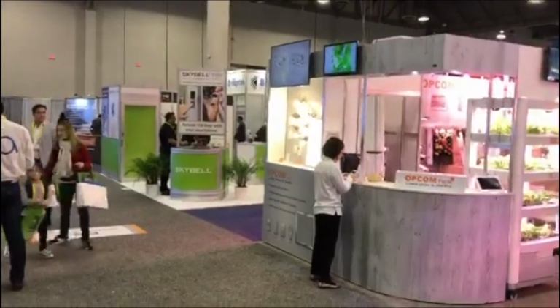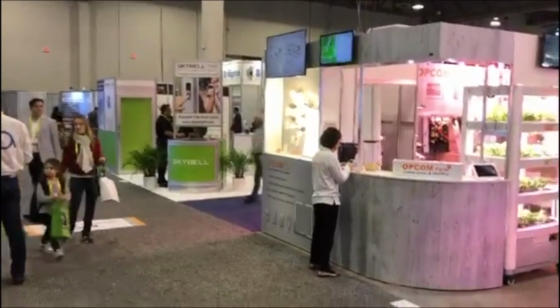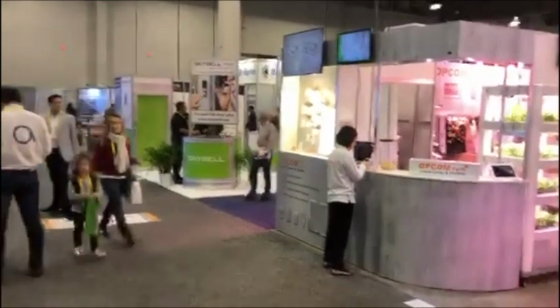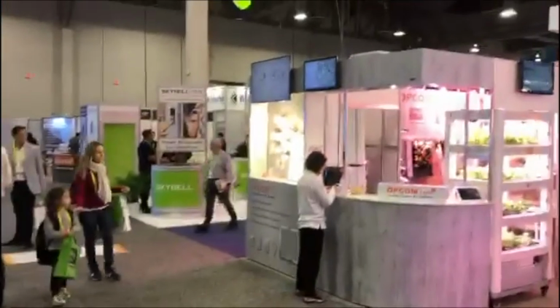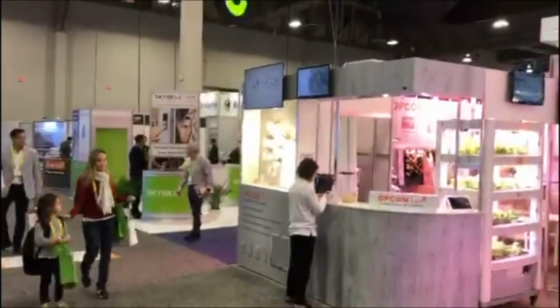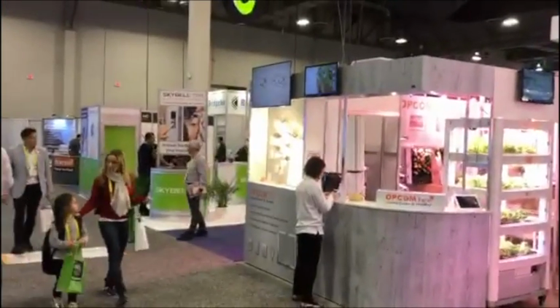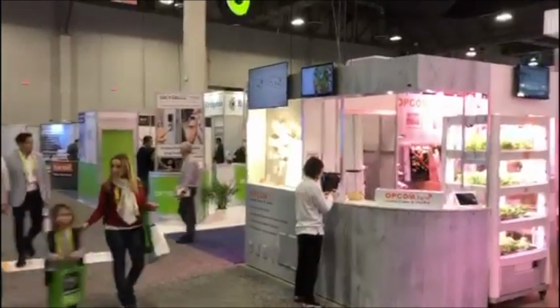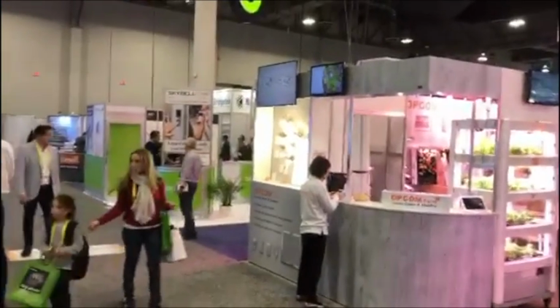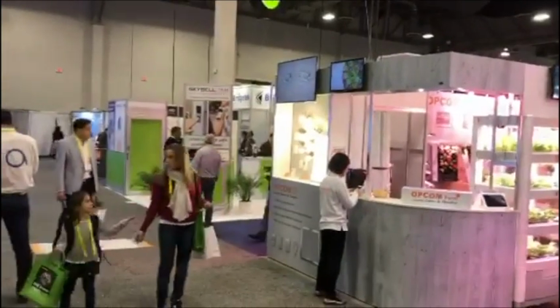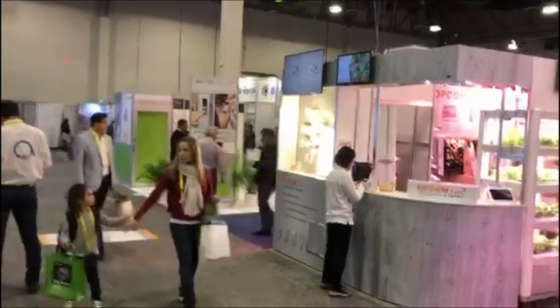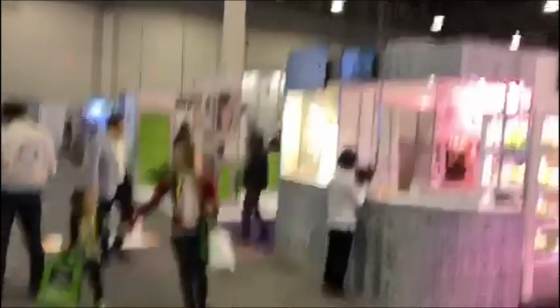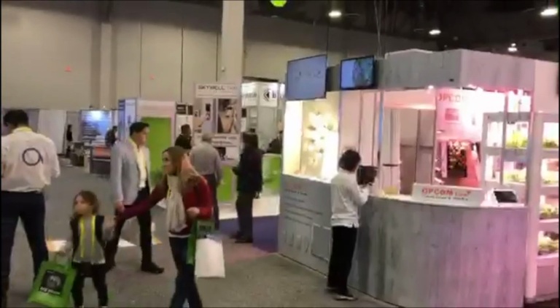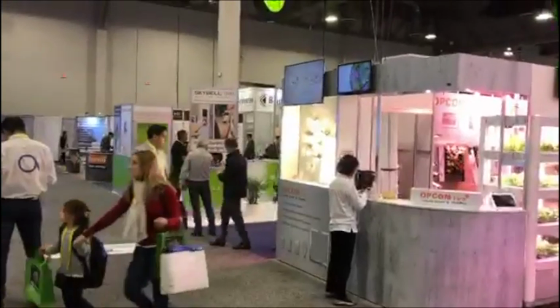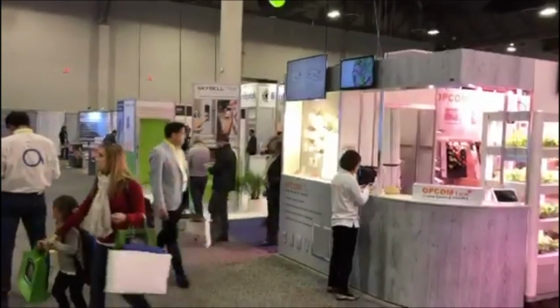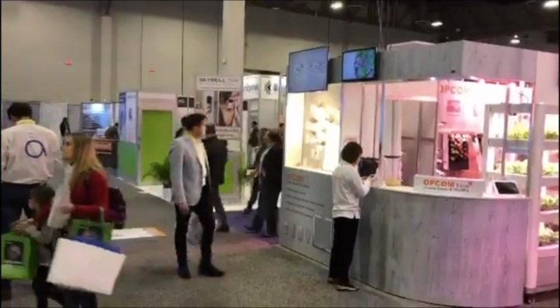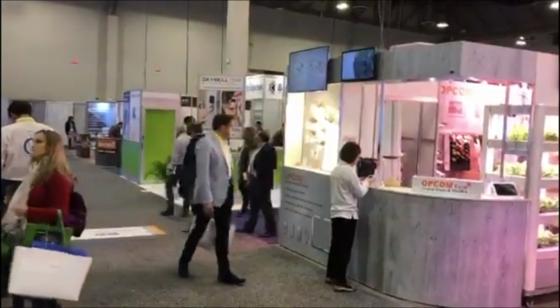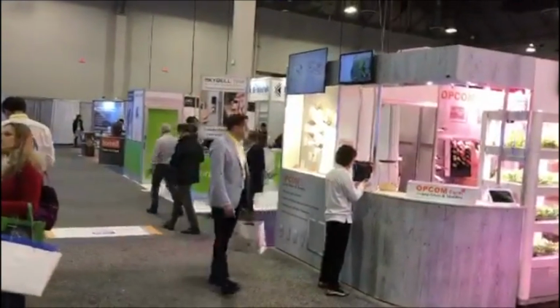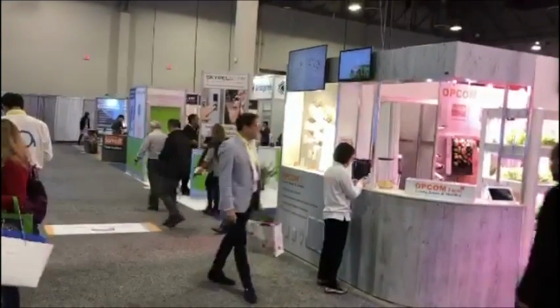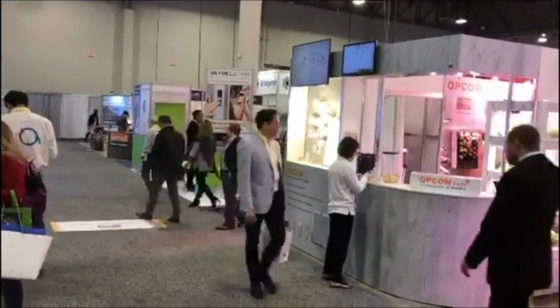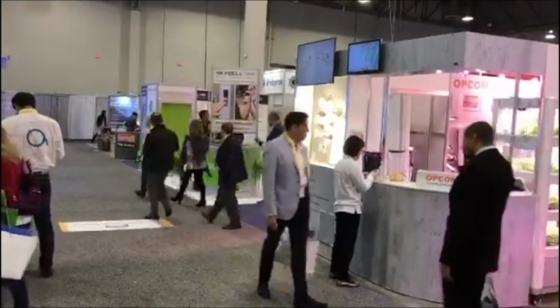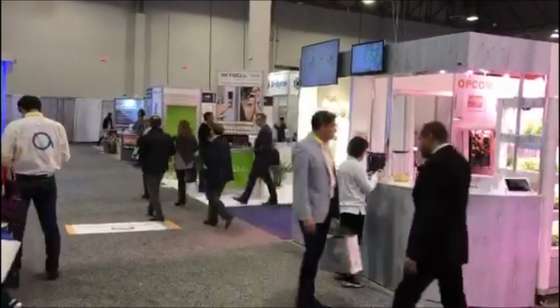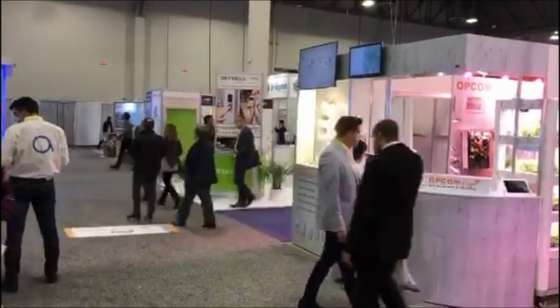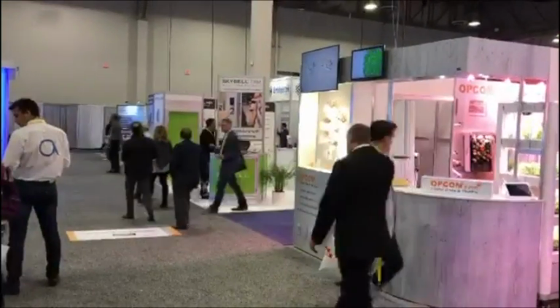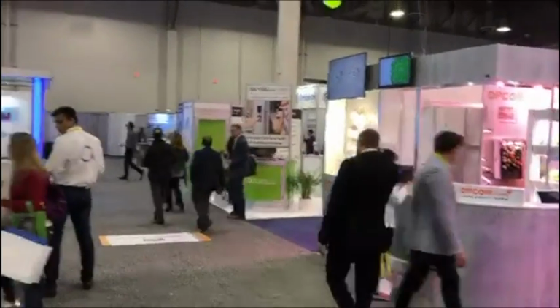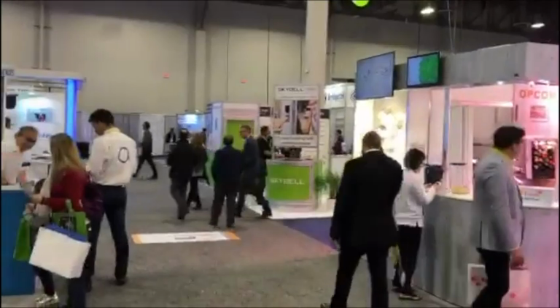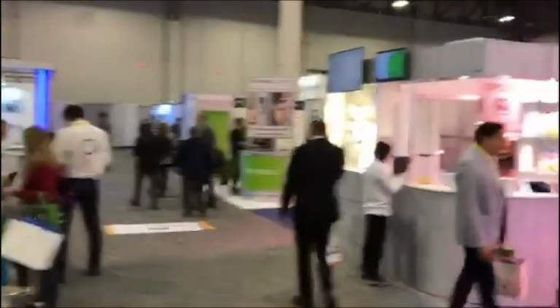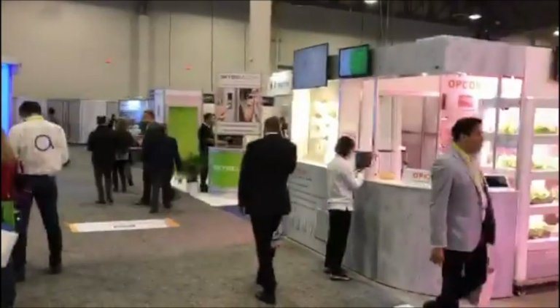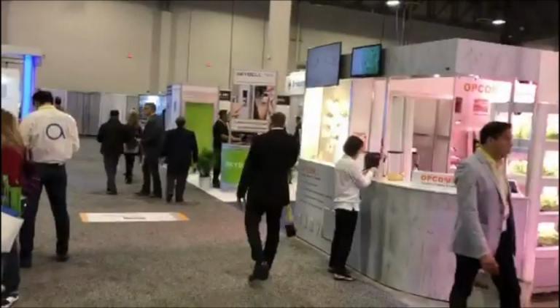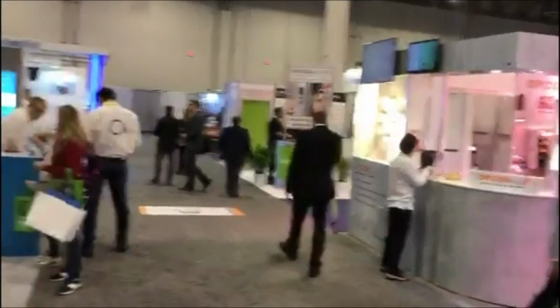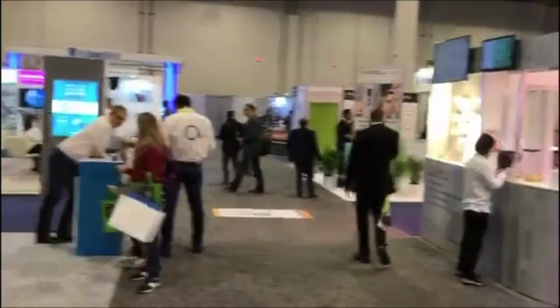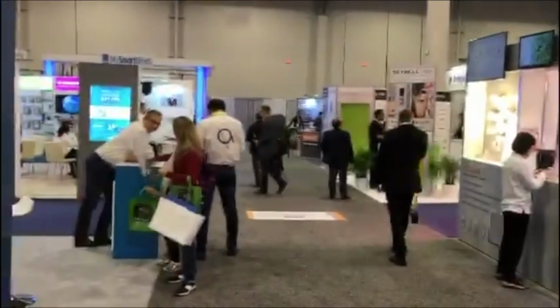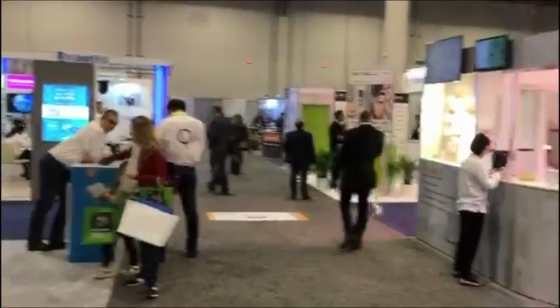Hi, it's Mark with atmyhome.com, exploring smart home technology. We're here at CES. Today is the first day. The booths are starting to close down at 6 o'clock, although they haven't announced it yet. Still very crowded in here.